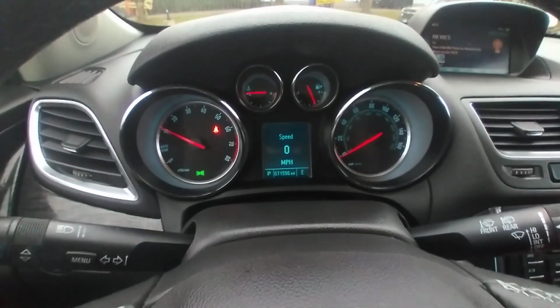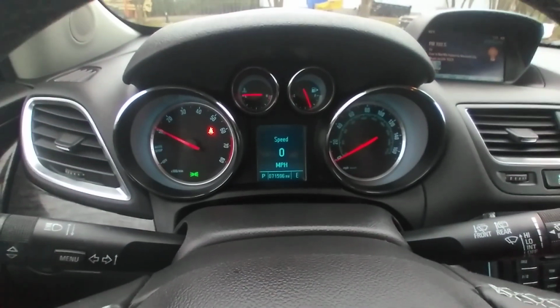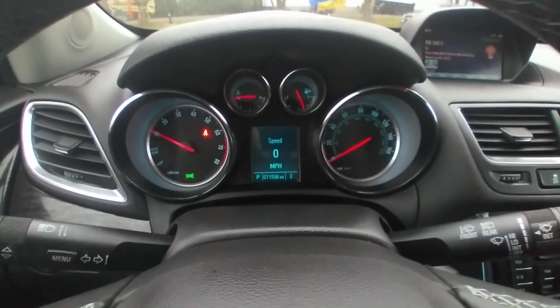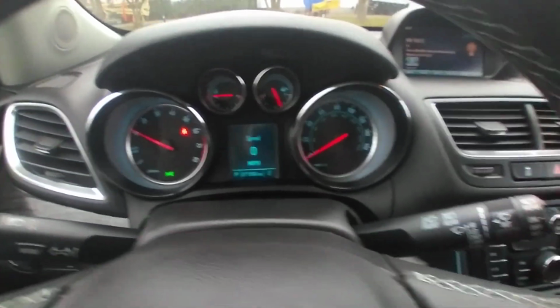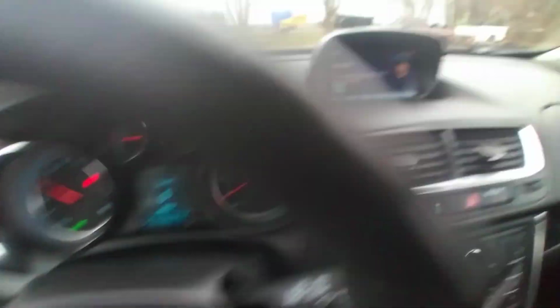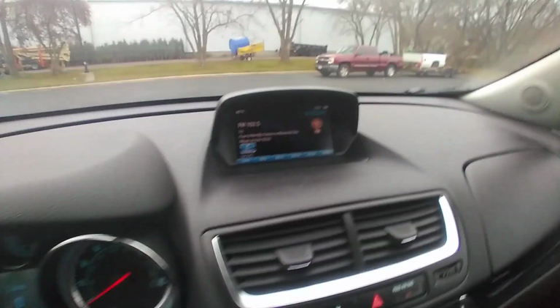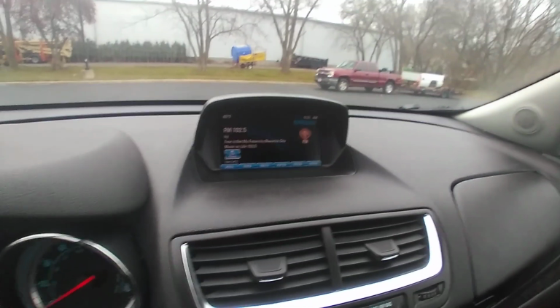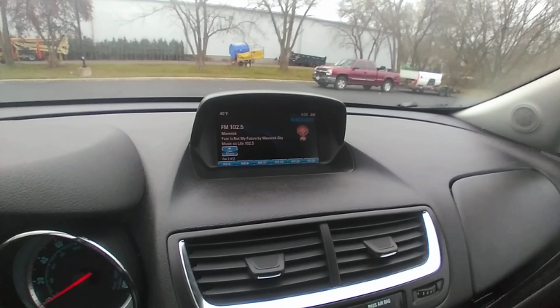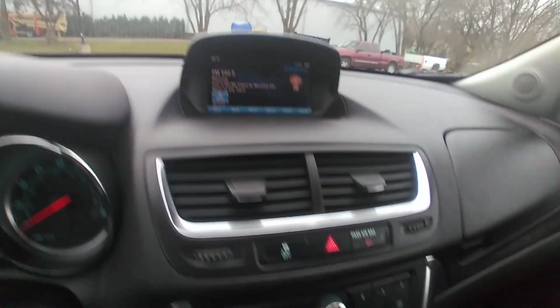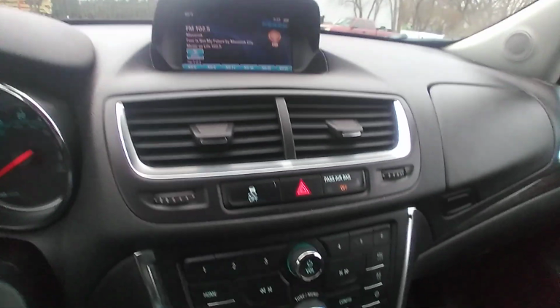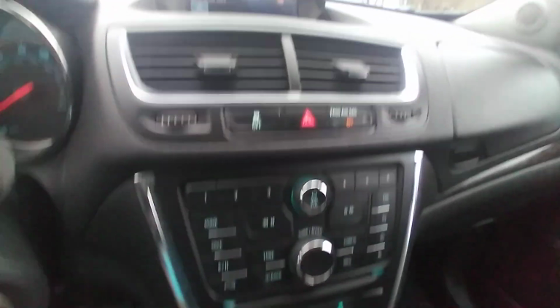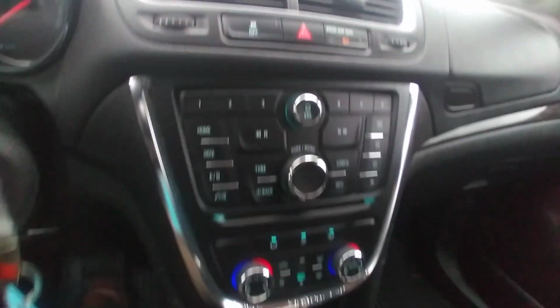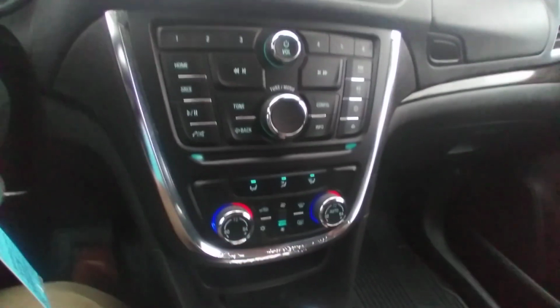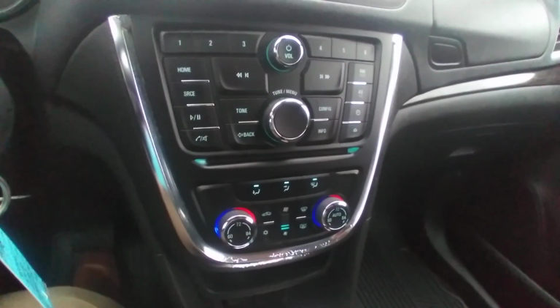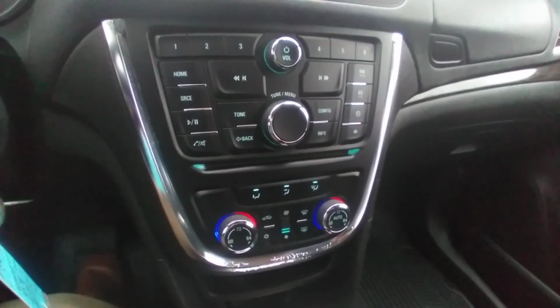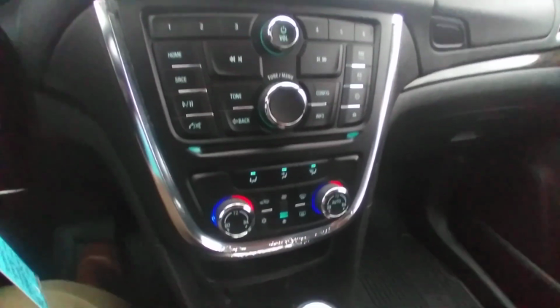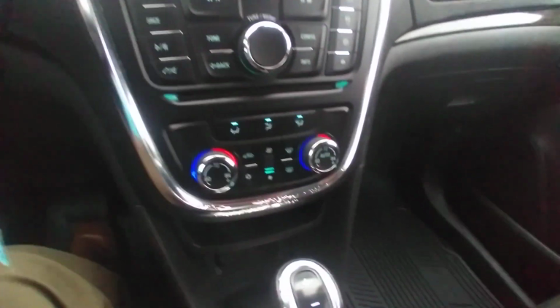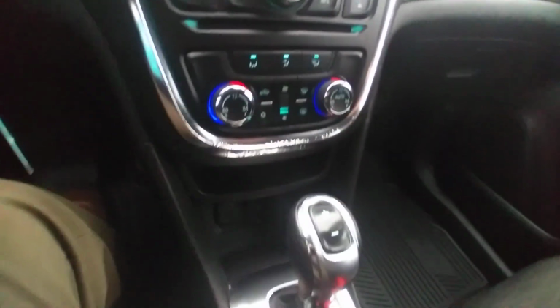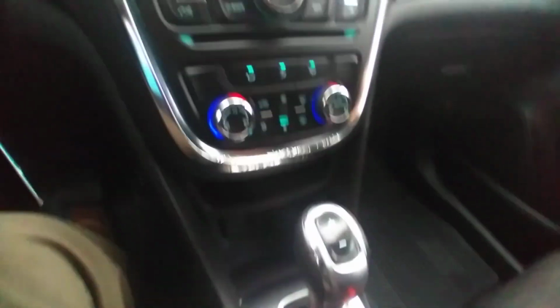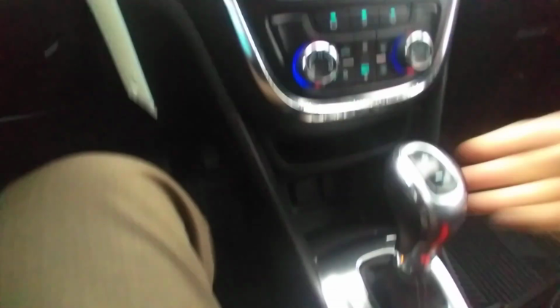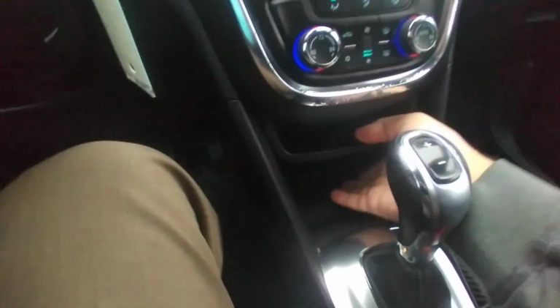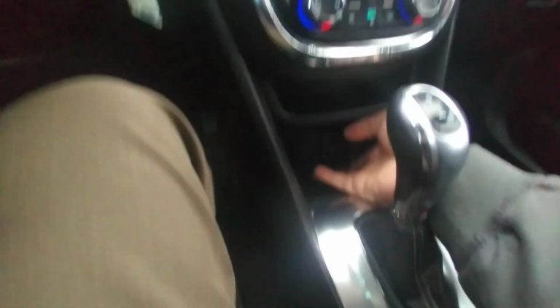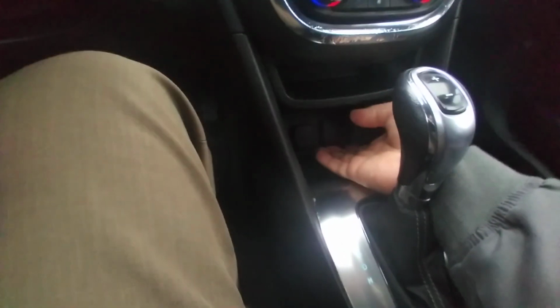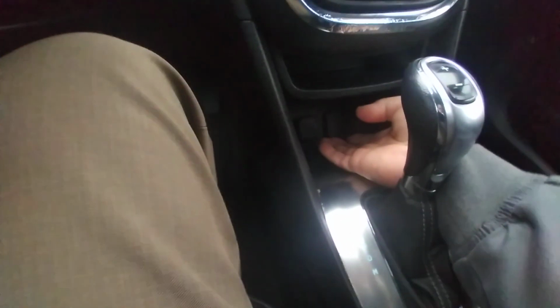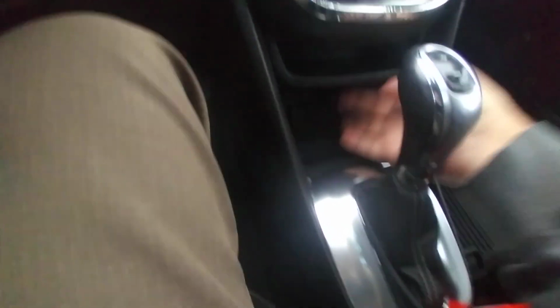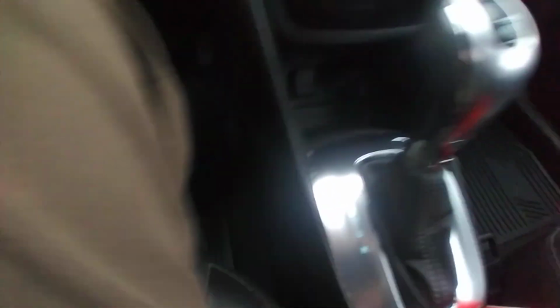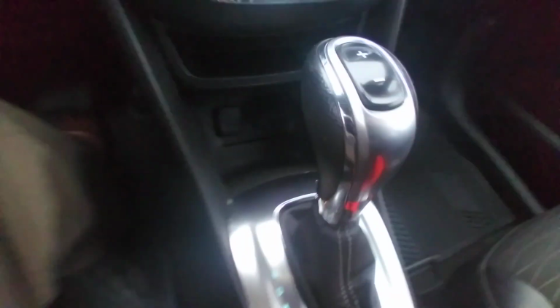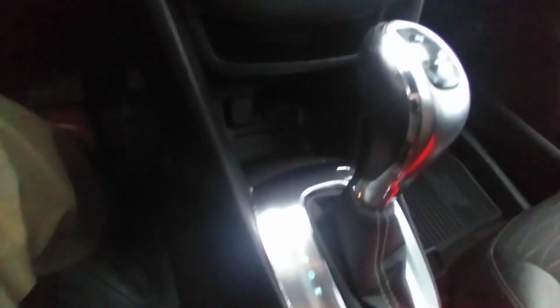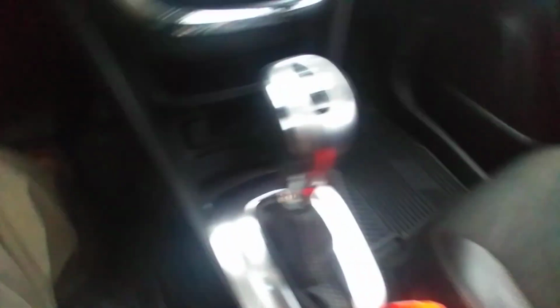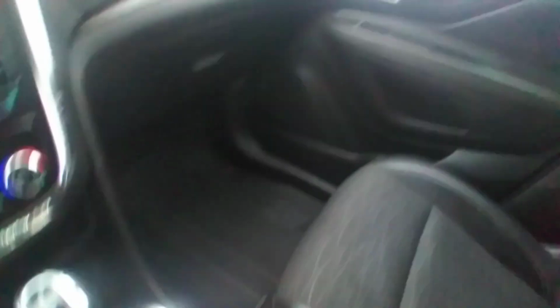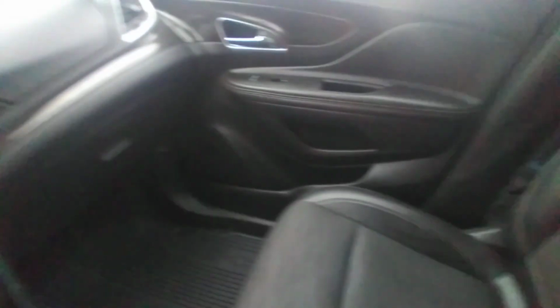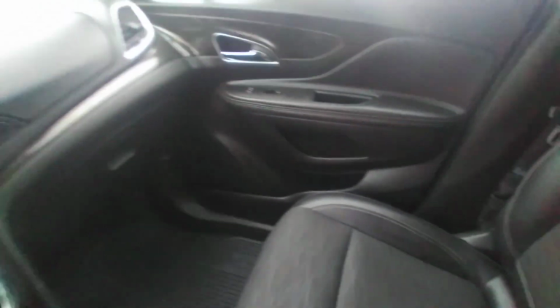Digital readout for the speedometer, dual zone climate, connectivity — really nice vehicle.